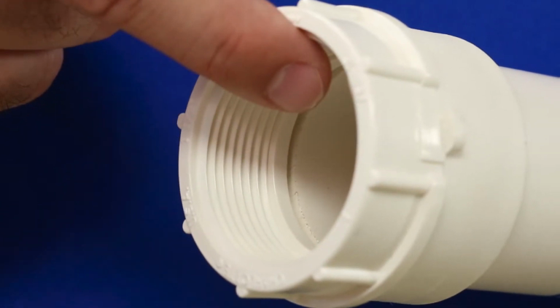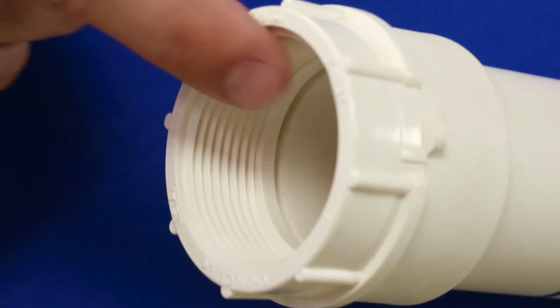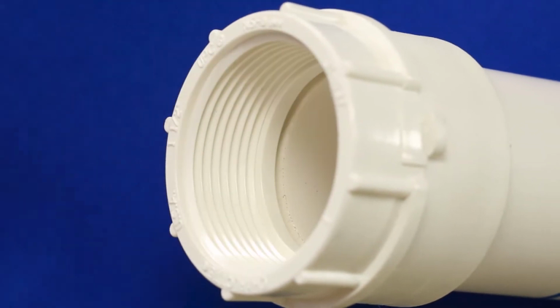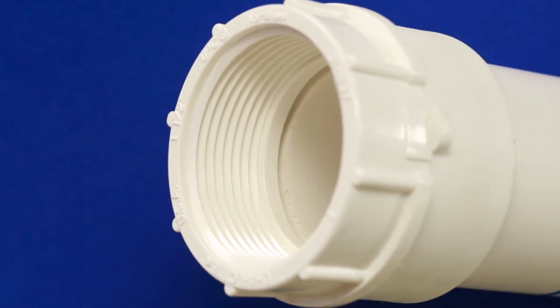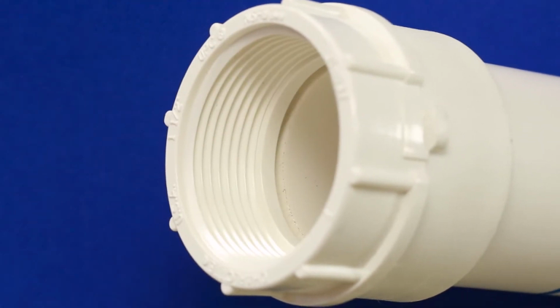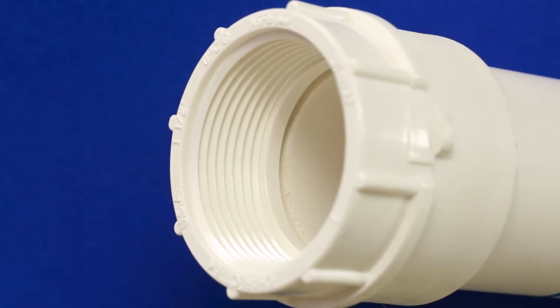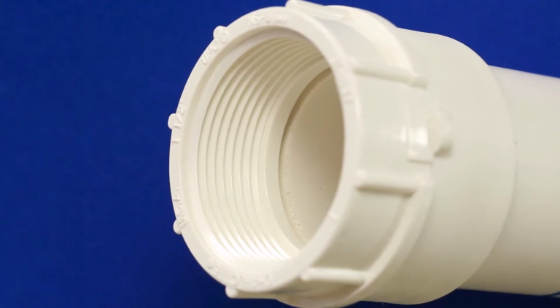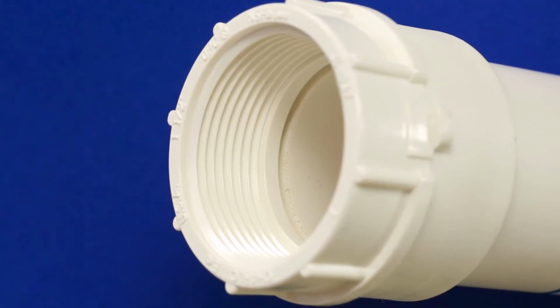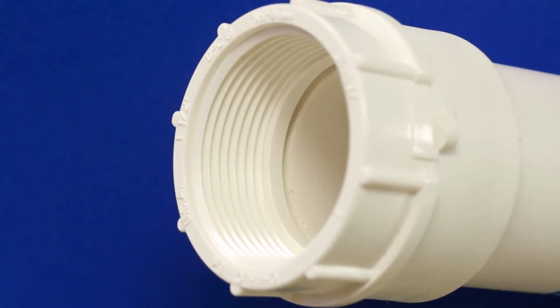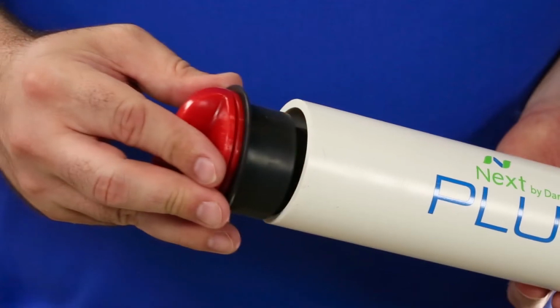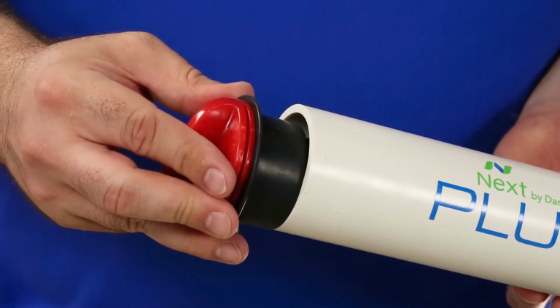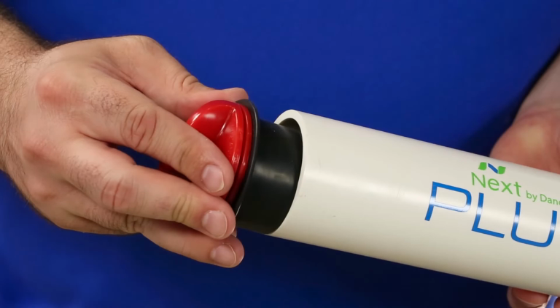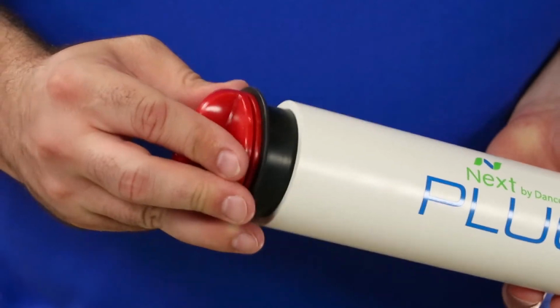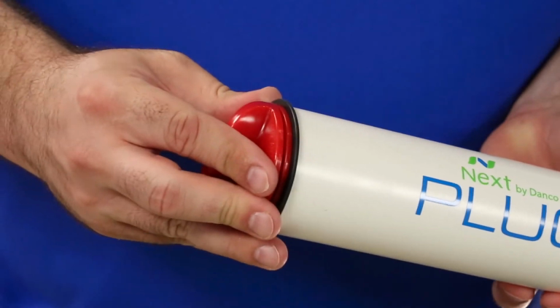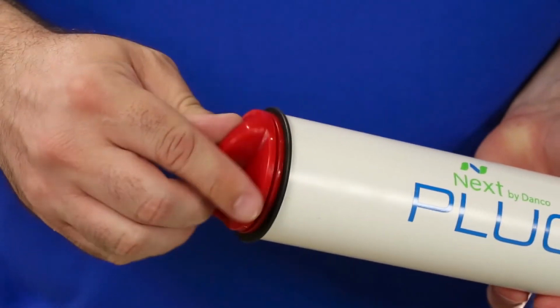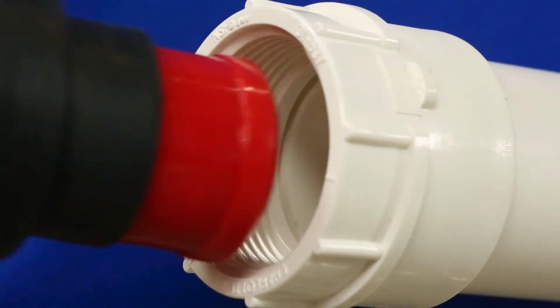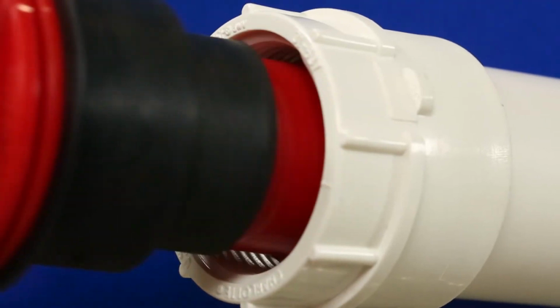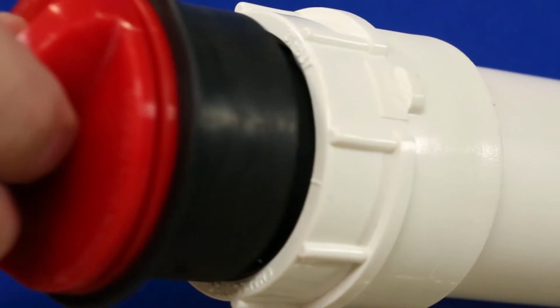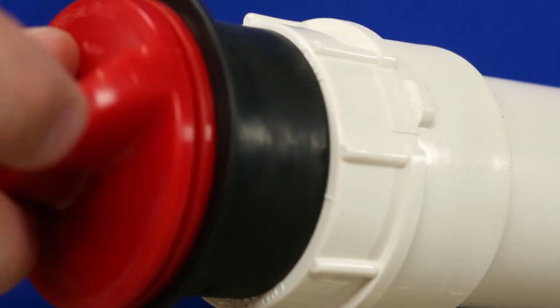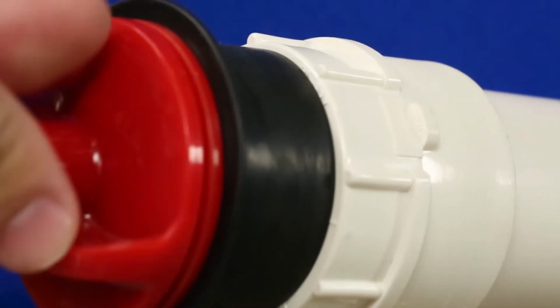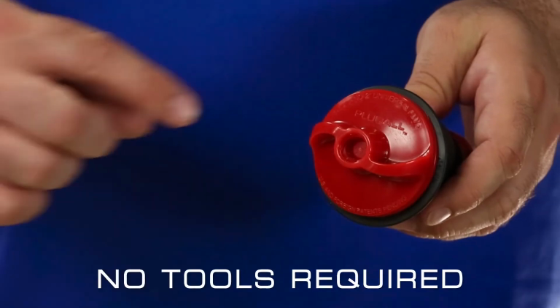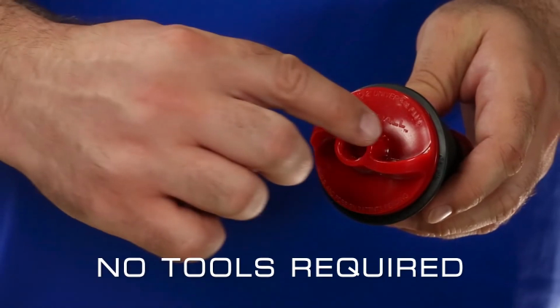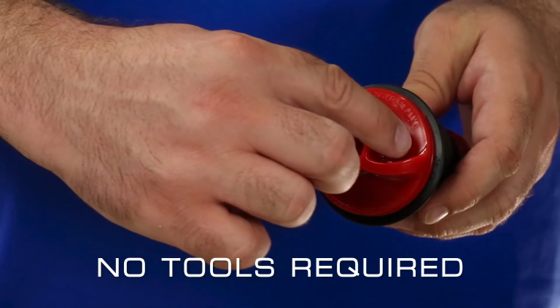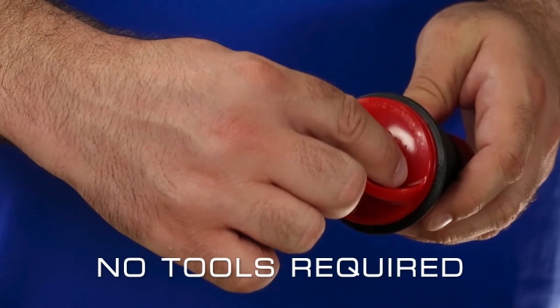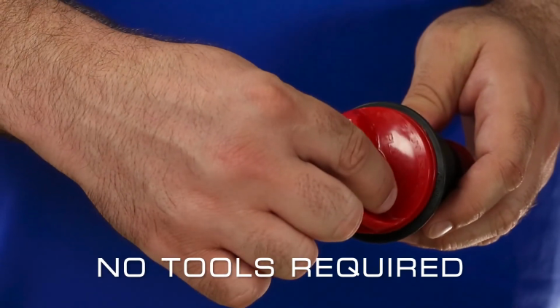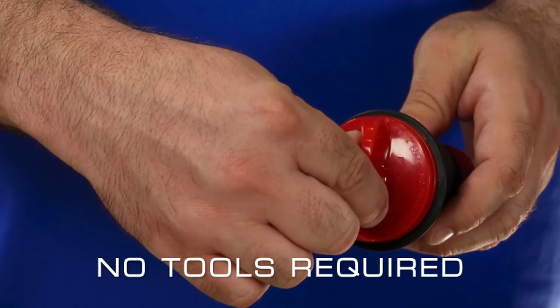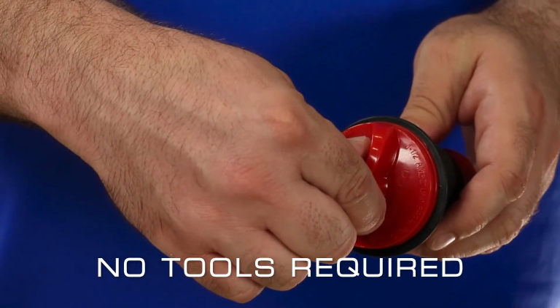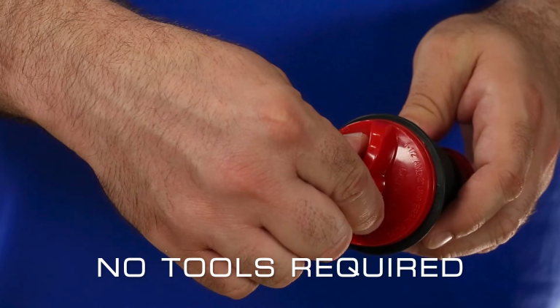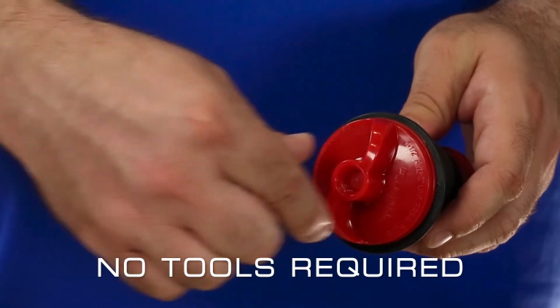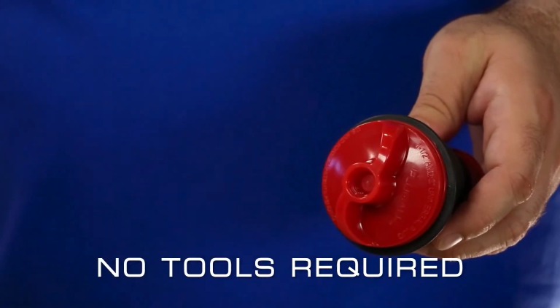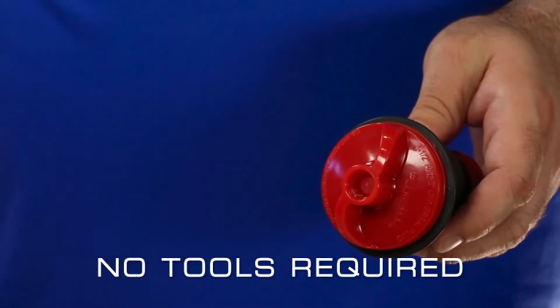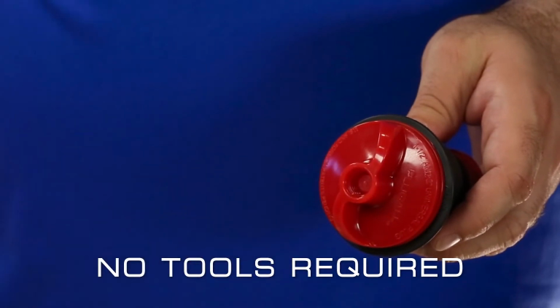The Plug-All is designed to act as a test or seal plug for both open-ended and threaded pipes. The large handle conforms to your fingertips, allowing for easy hand tightening and removal.